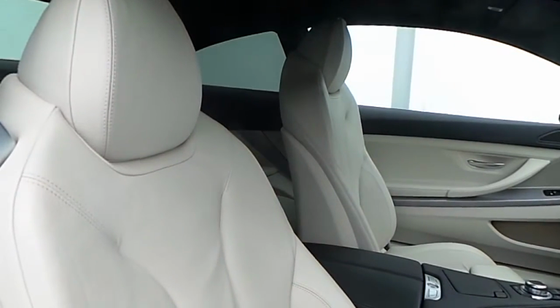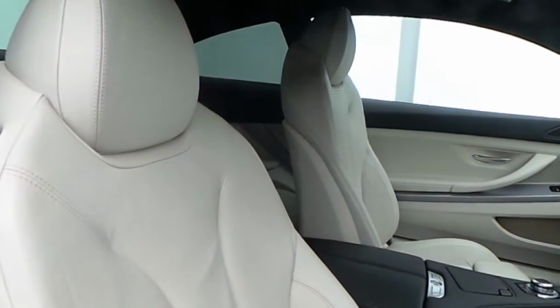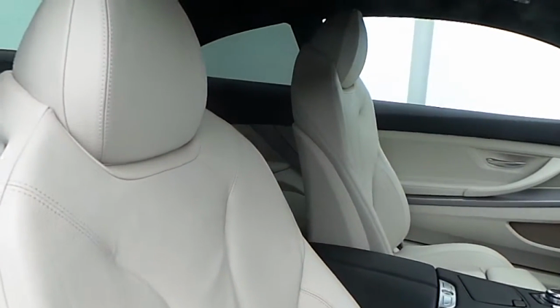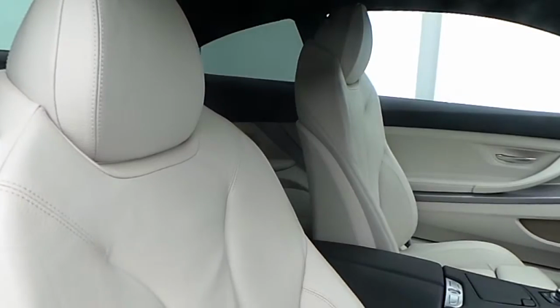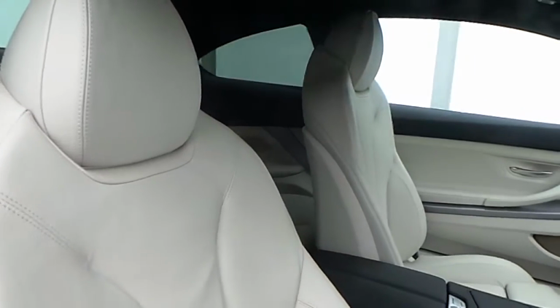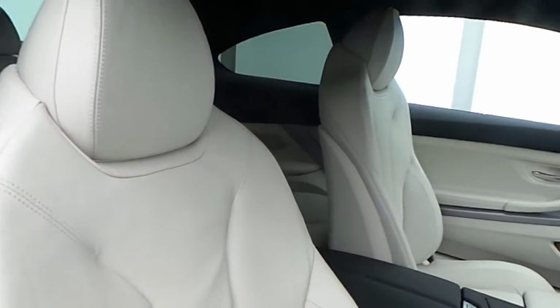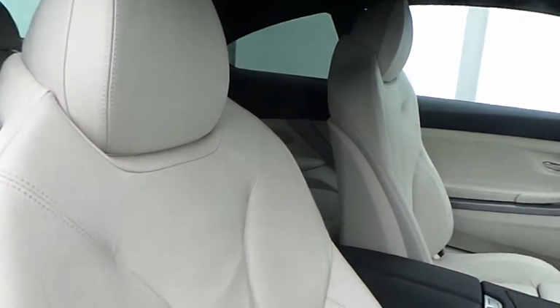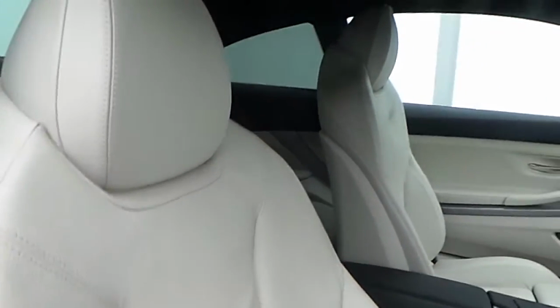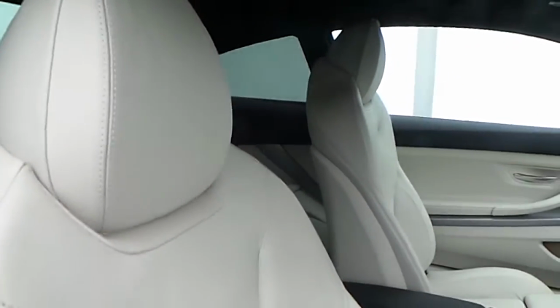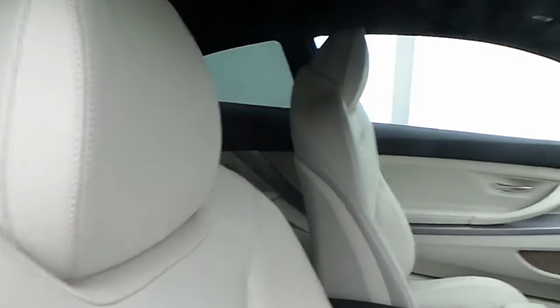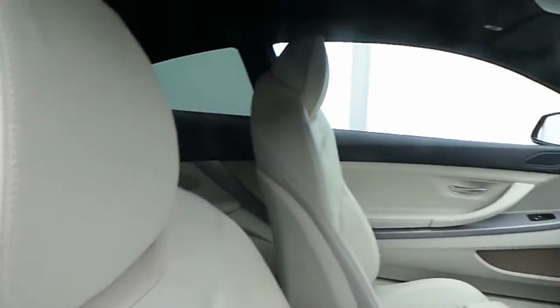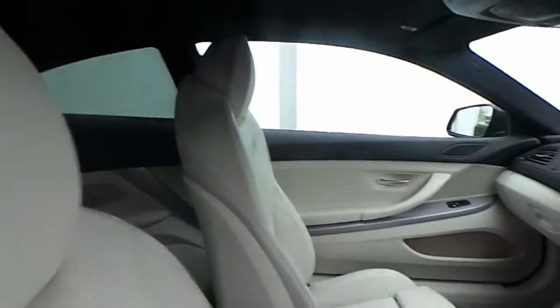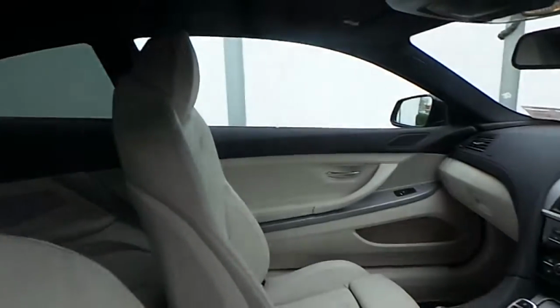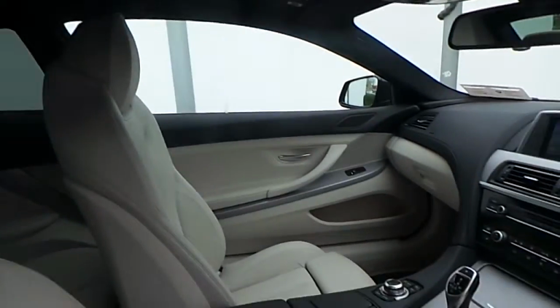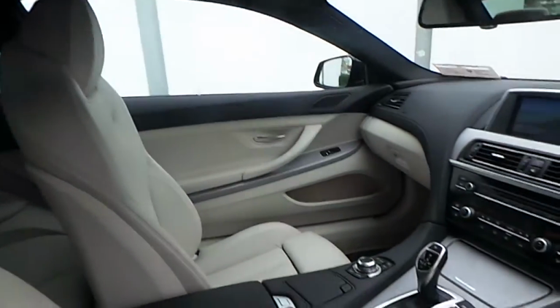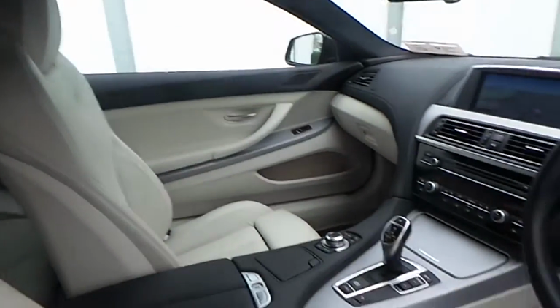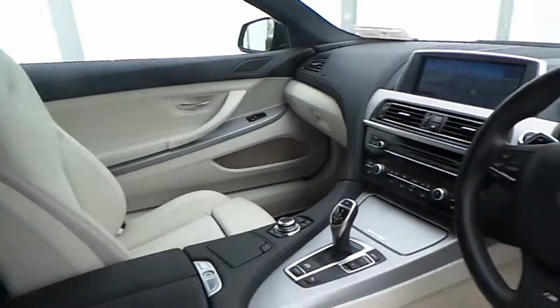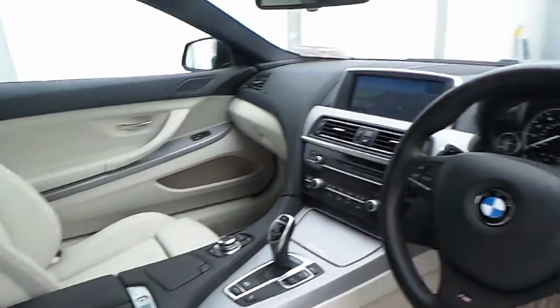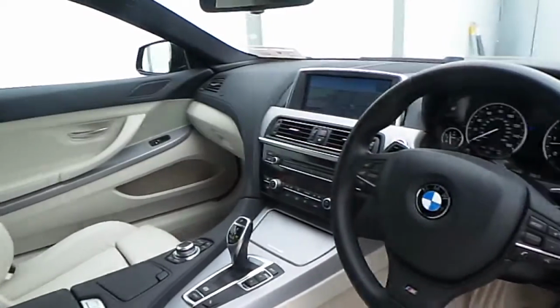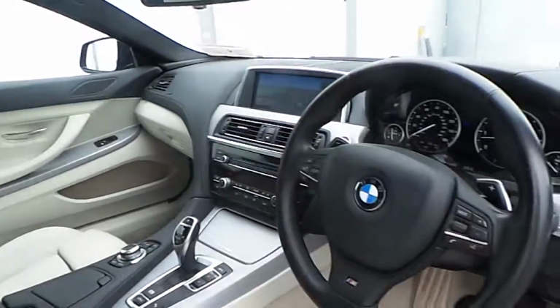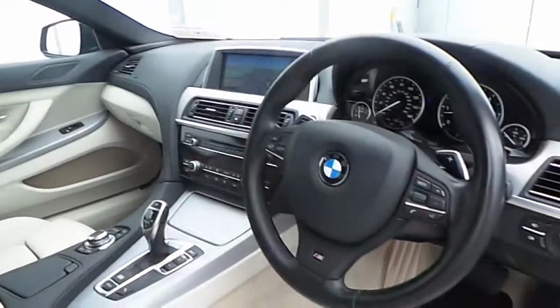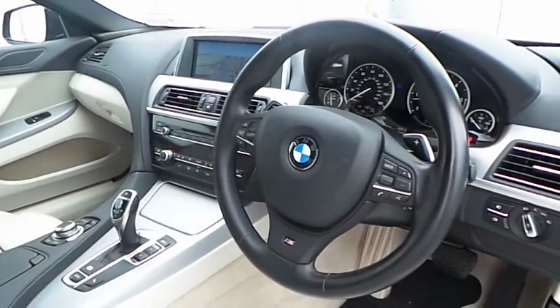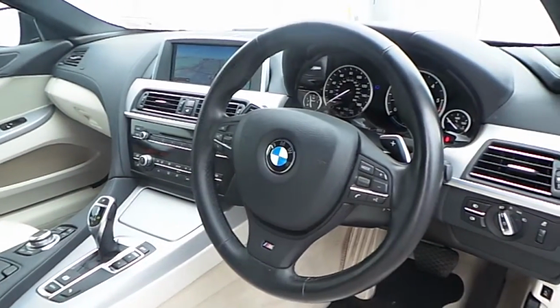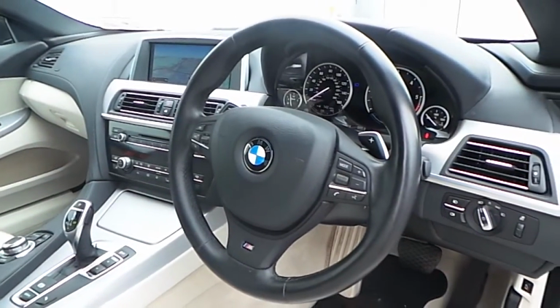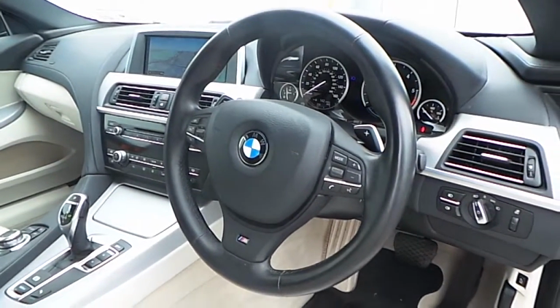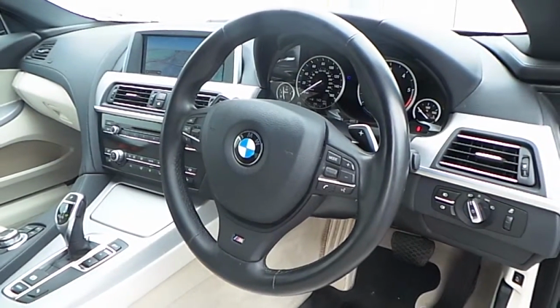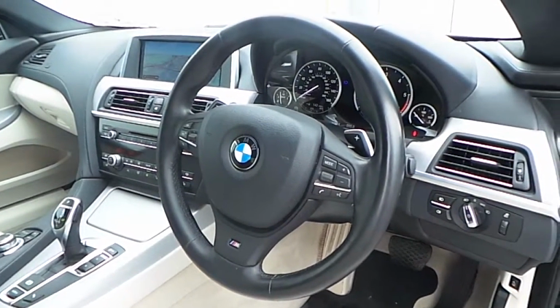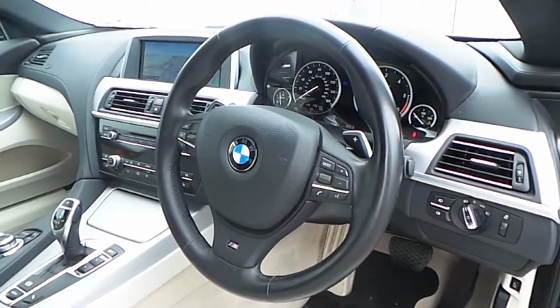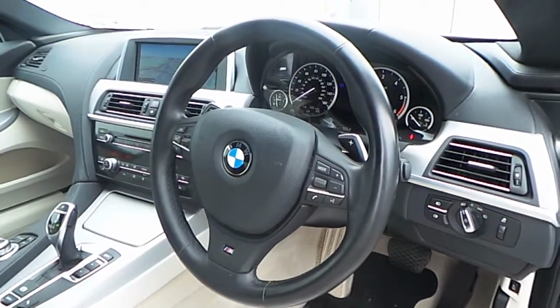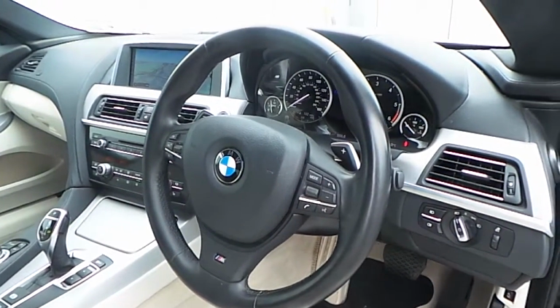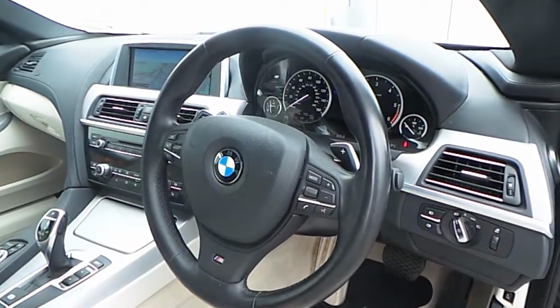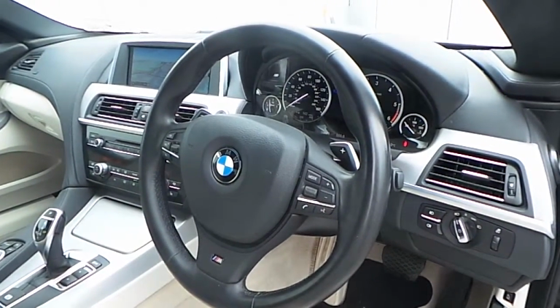The interior of this 6 Series is finished in ivory white decoded leather, aluminium hexagon trim, and a multifunction M sport steering wheel with cruise control and brake function.